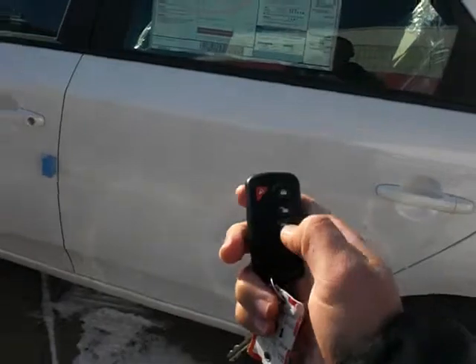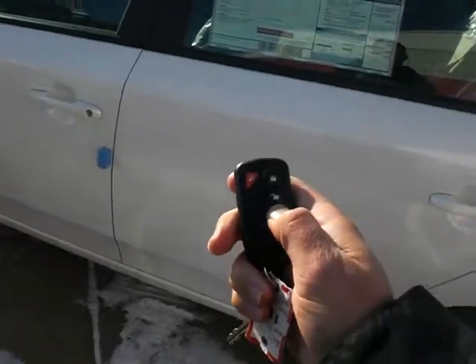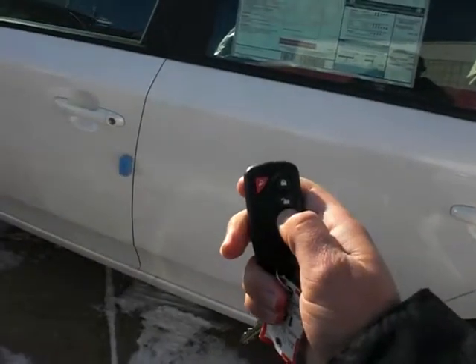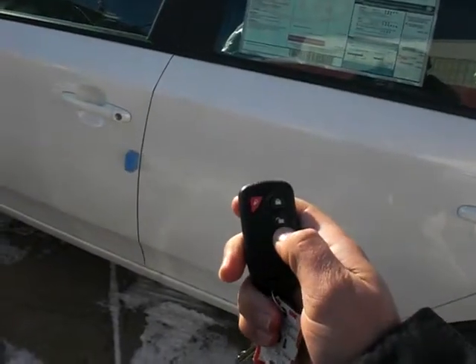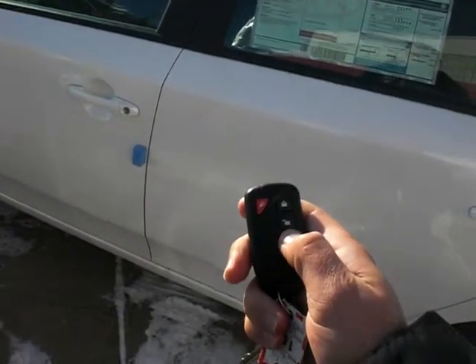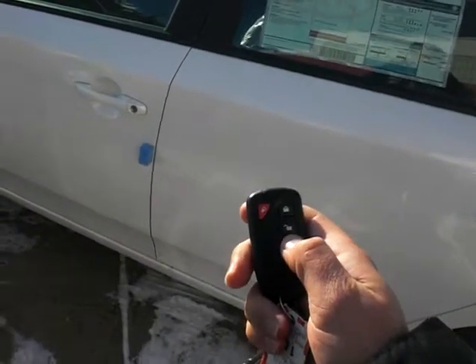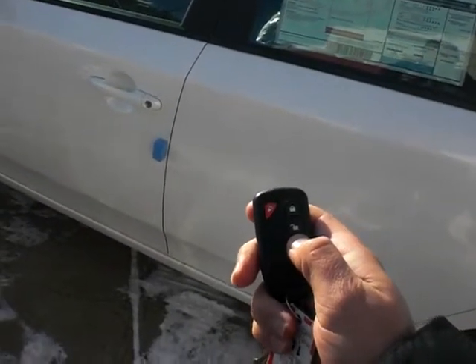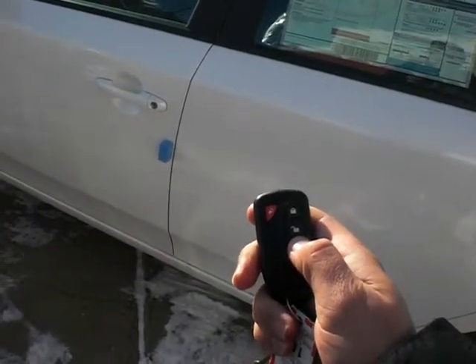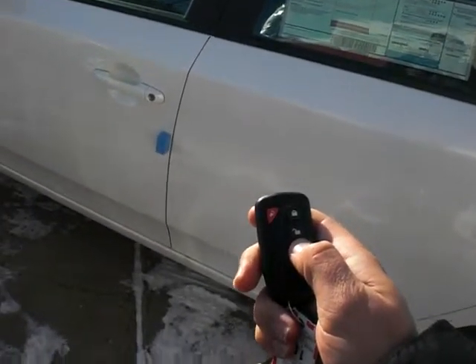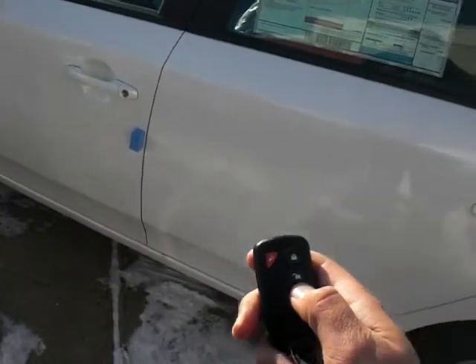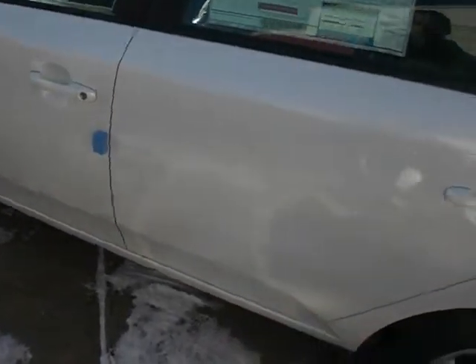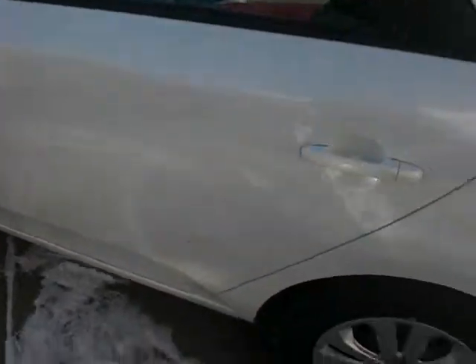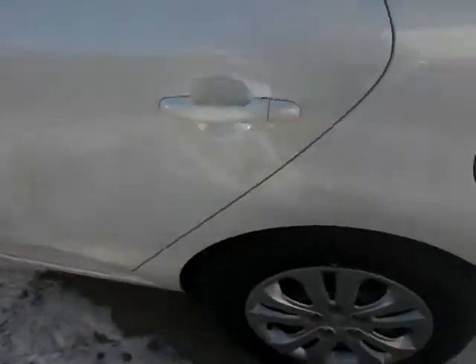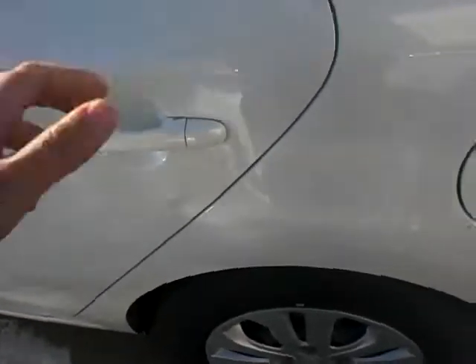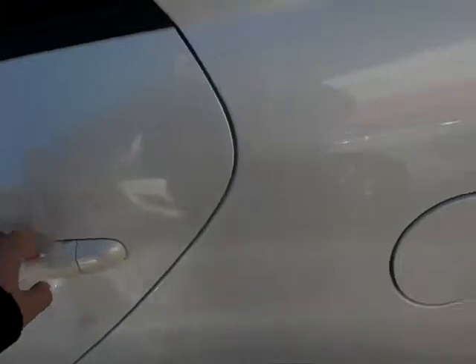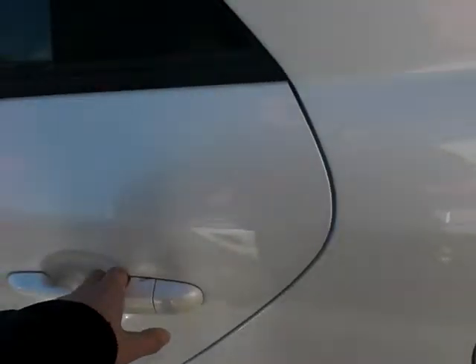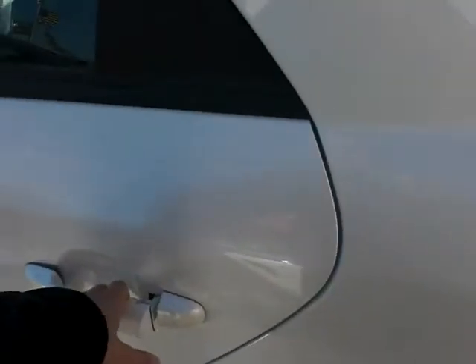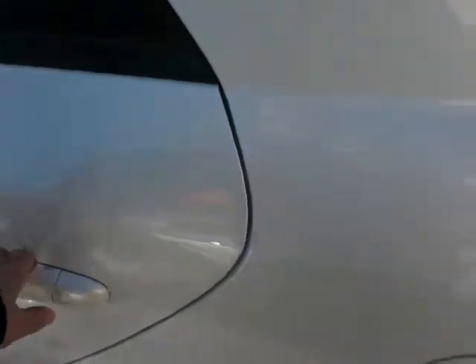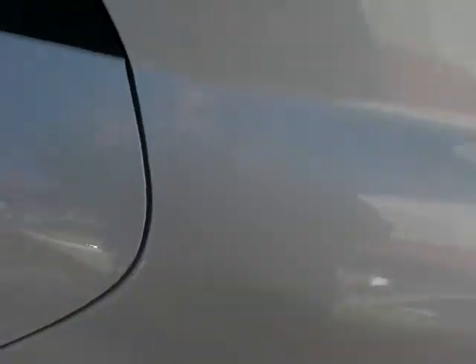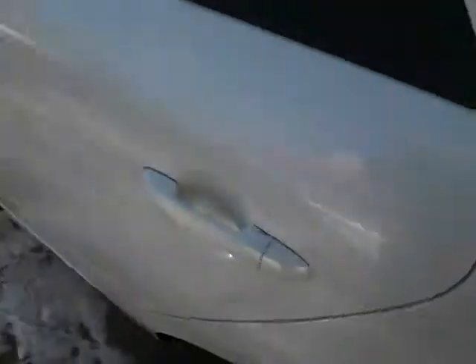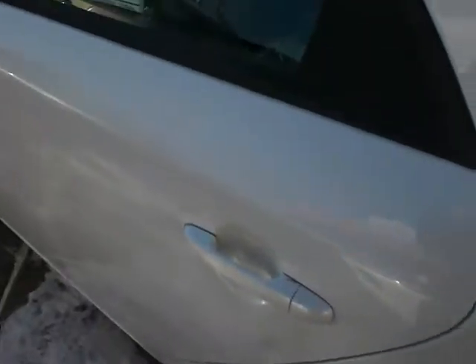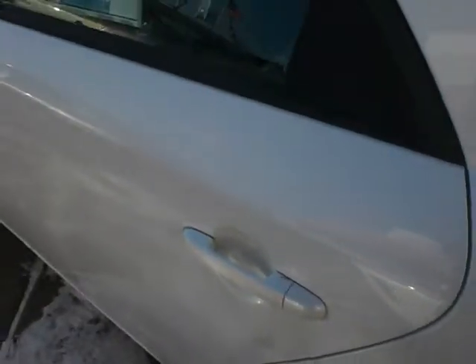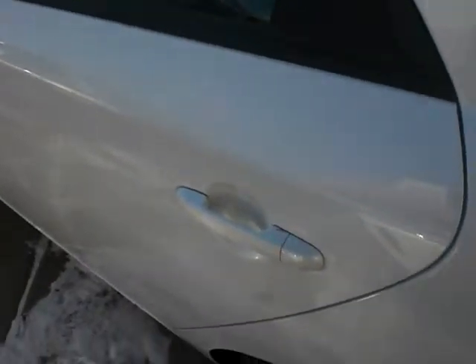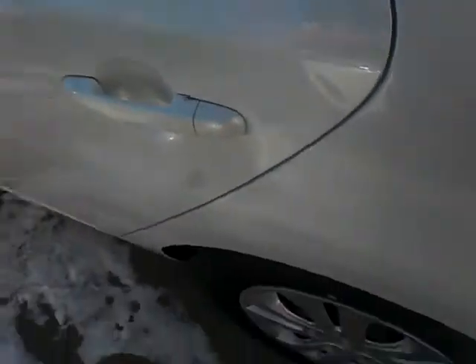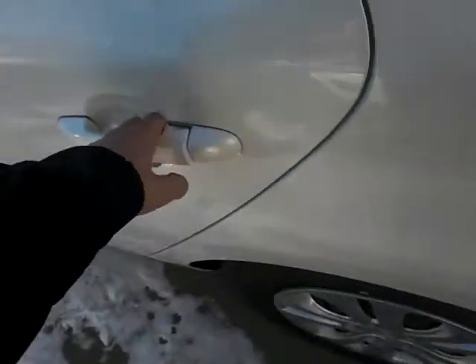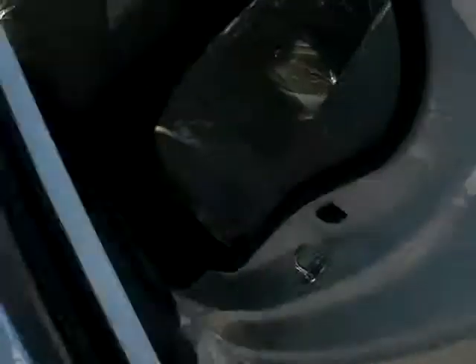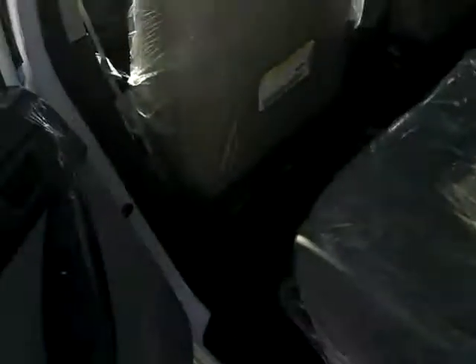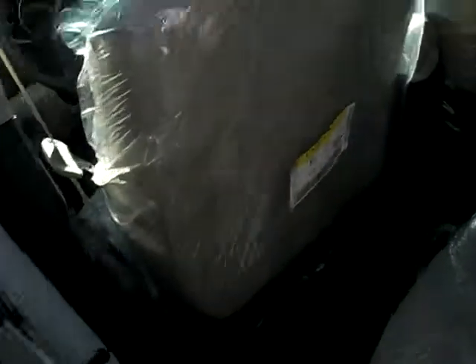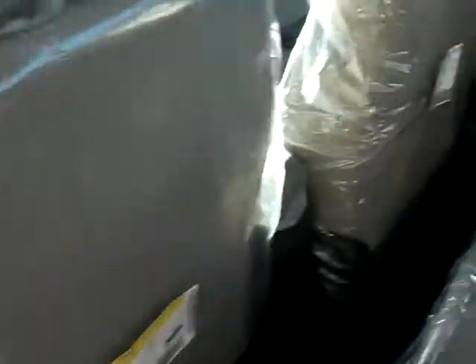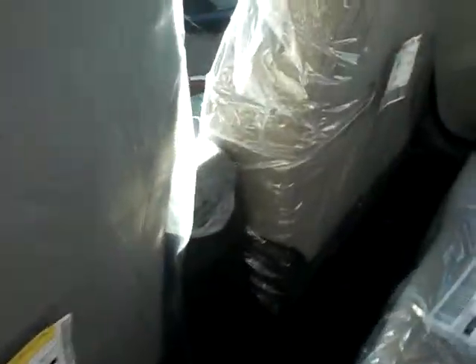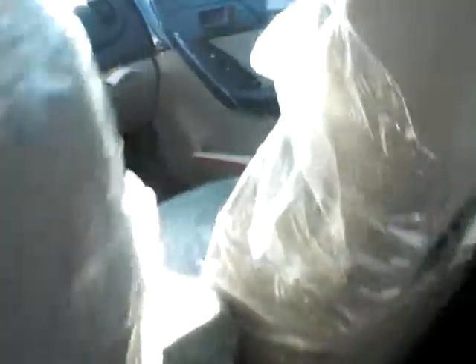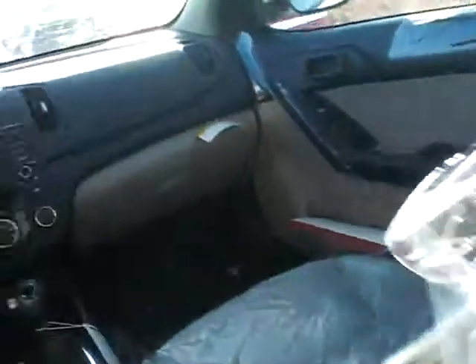You do get this remote starter right here where you can just lock the doors and start the engine with the remote — and there goes that engine. Just getting one more look inside.